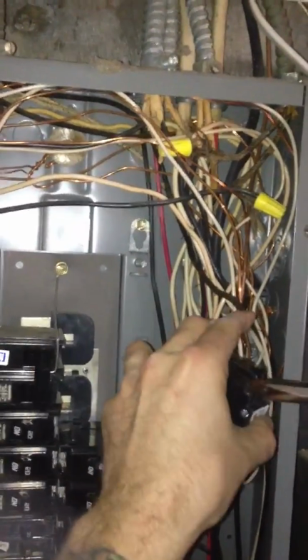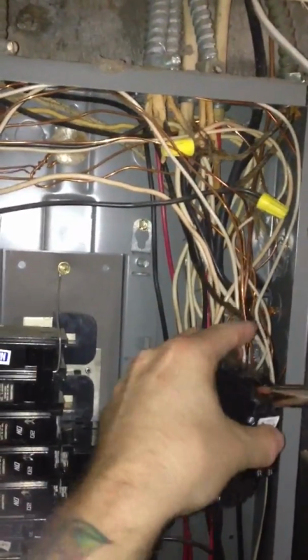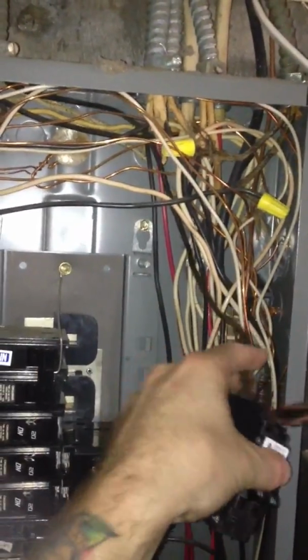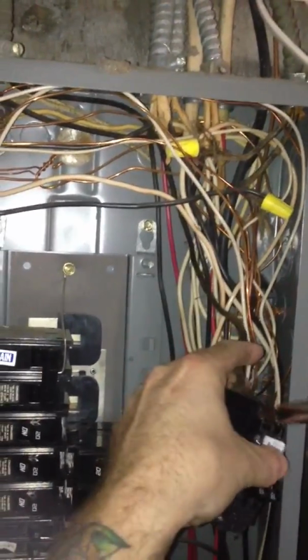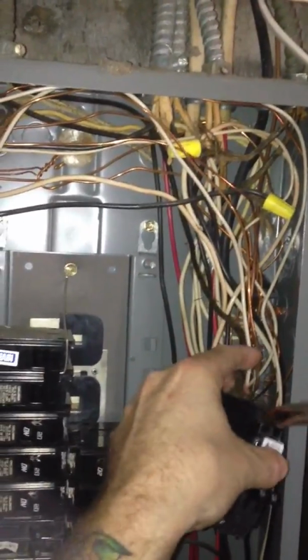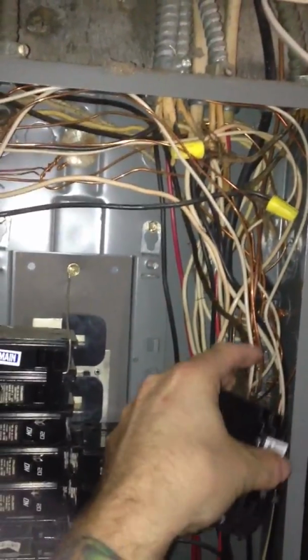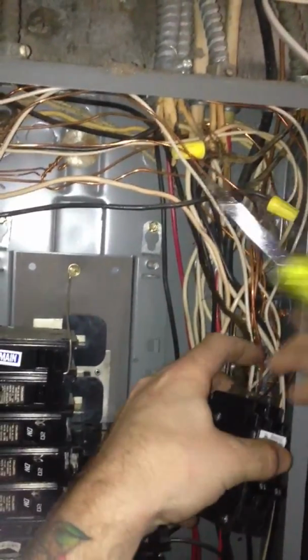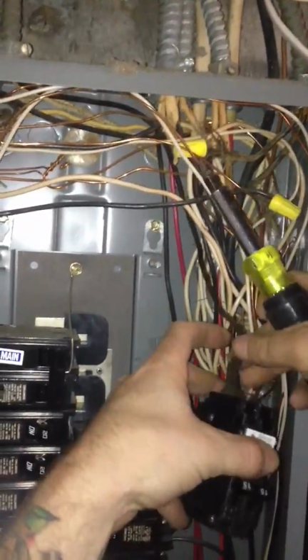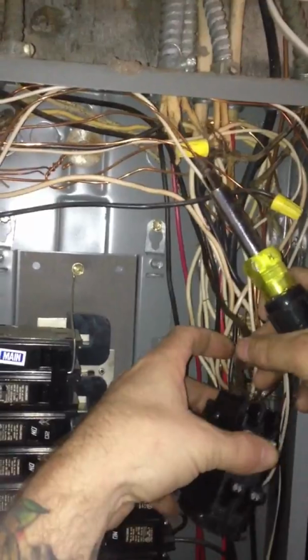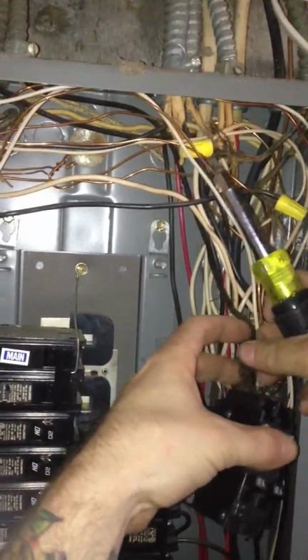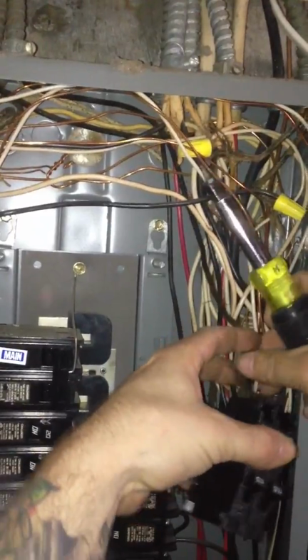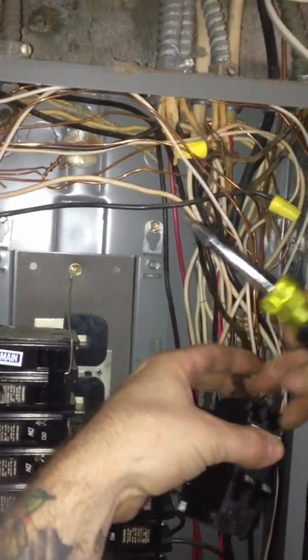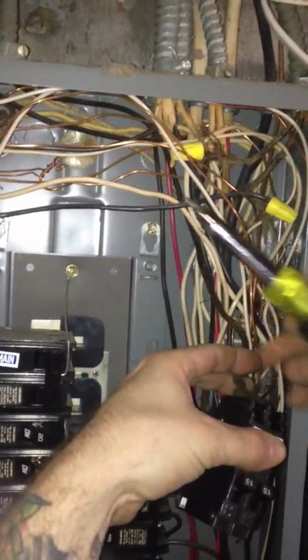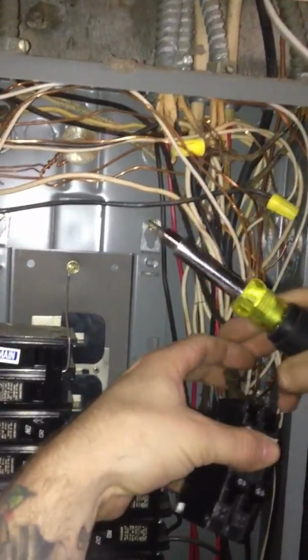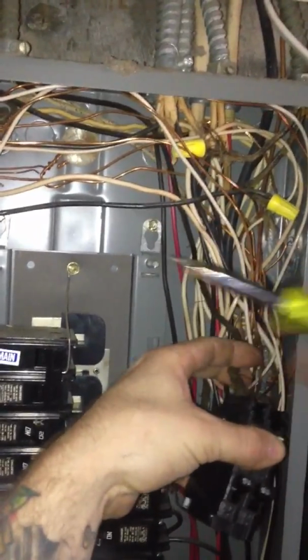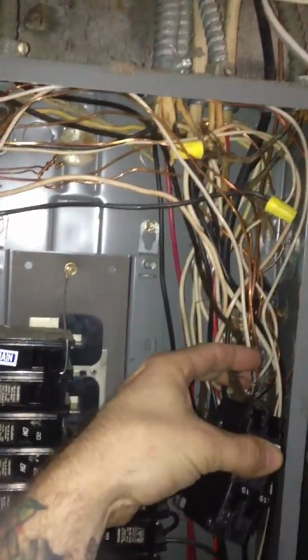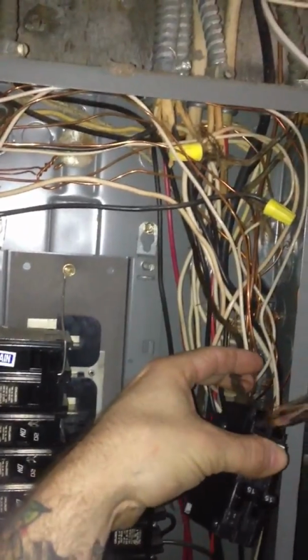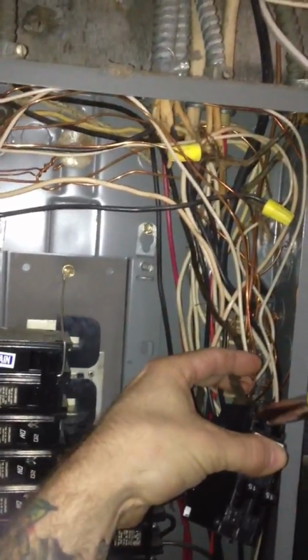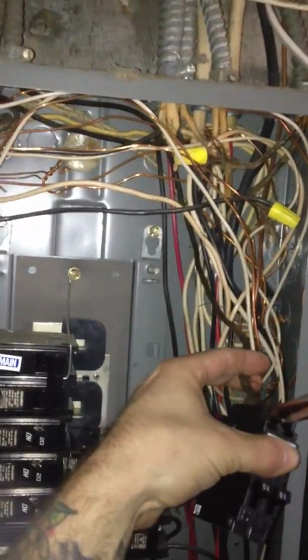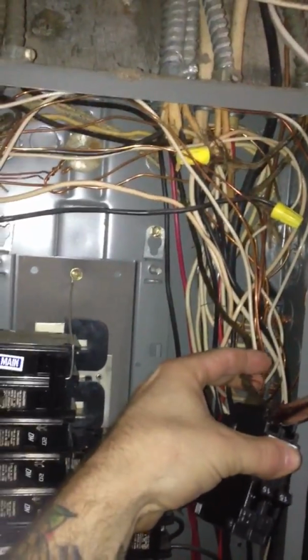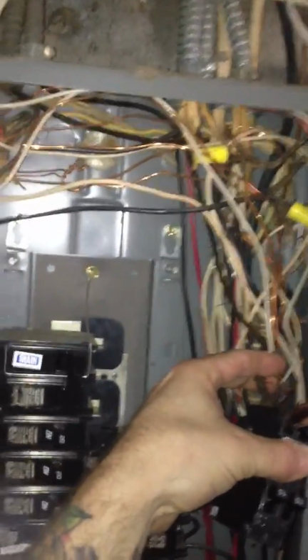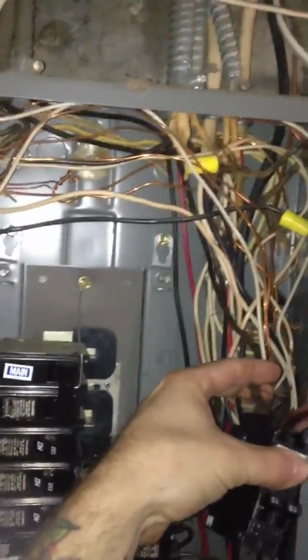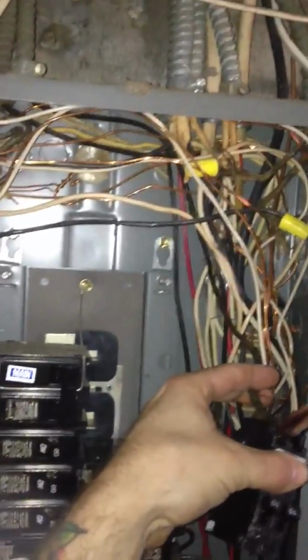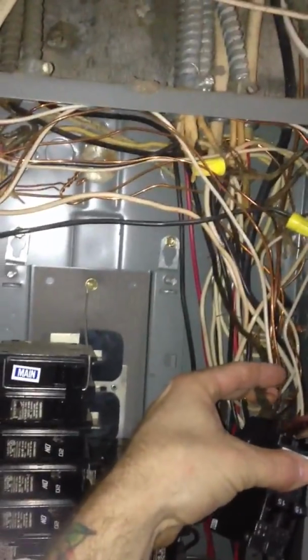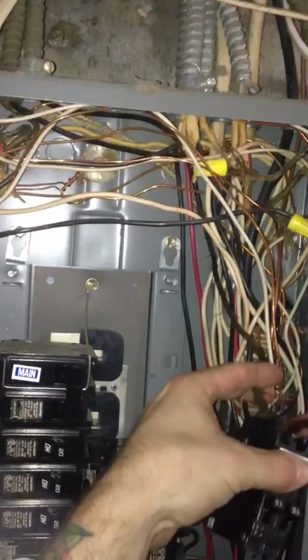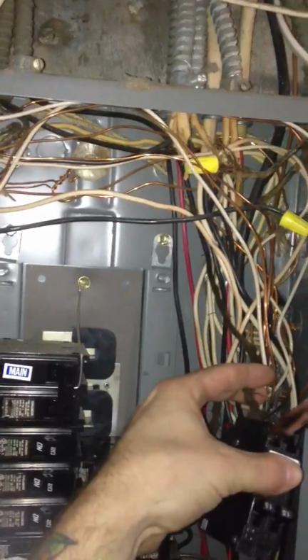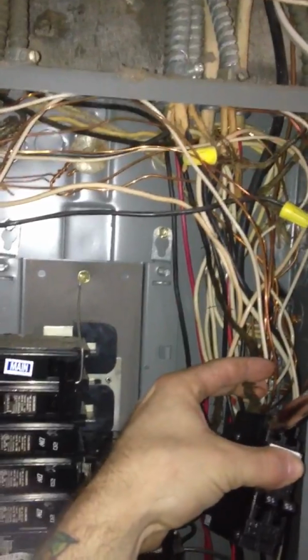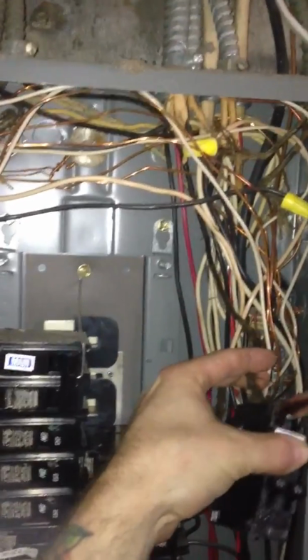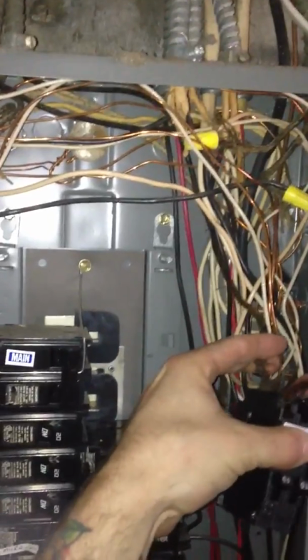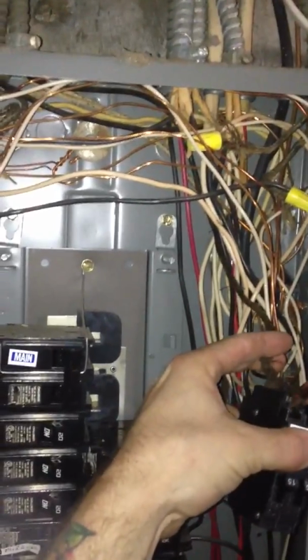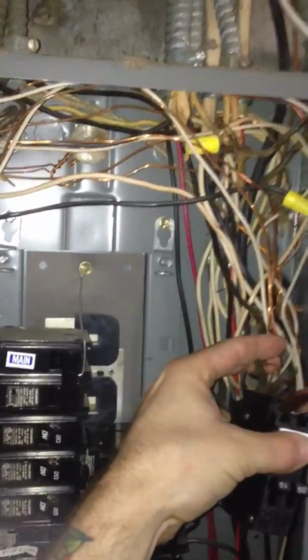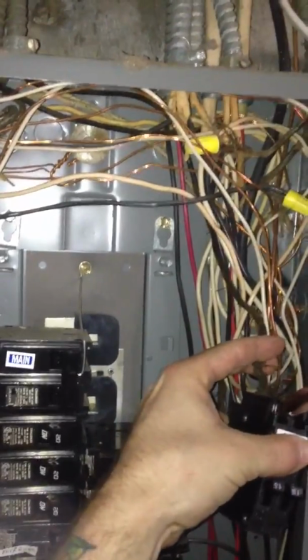That is an old, old wire. I'm about to tape it up, actually — it was cloth insulation.